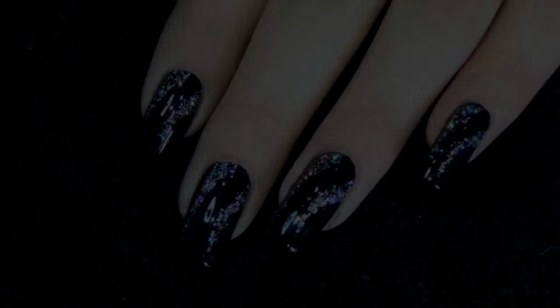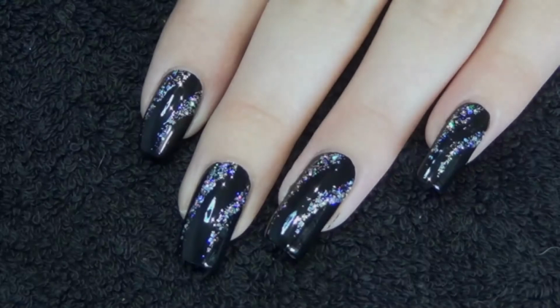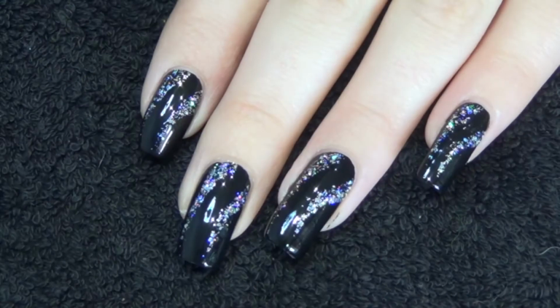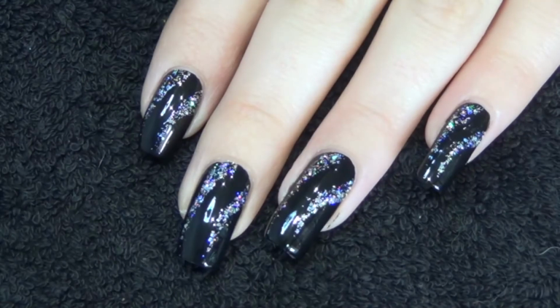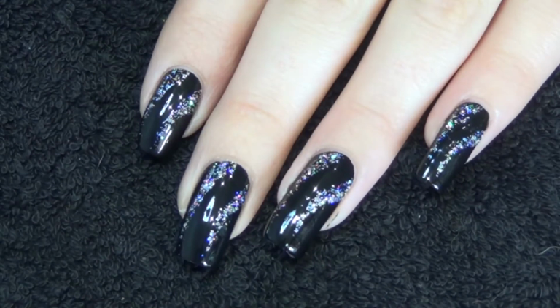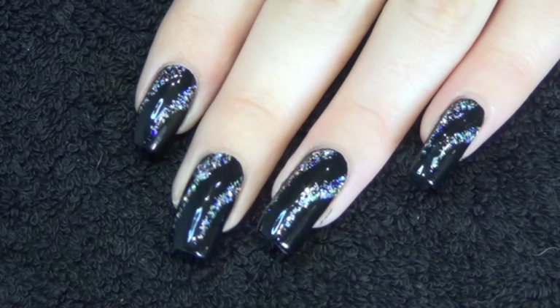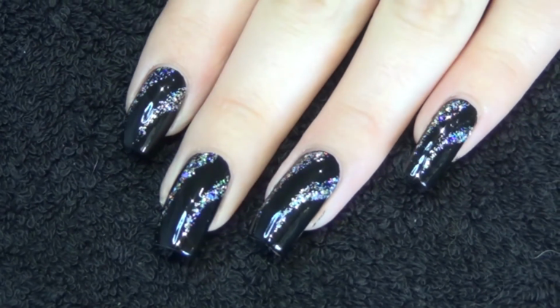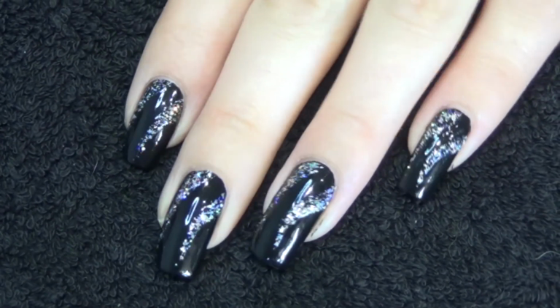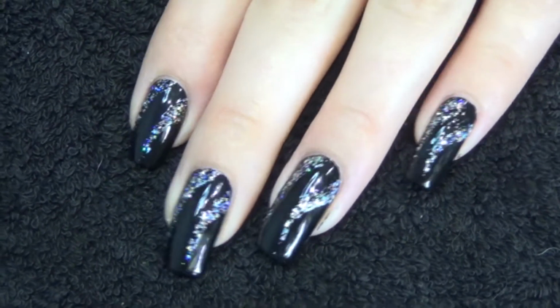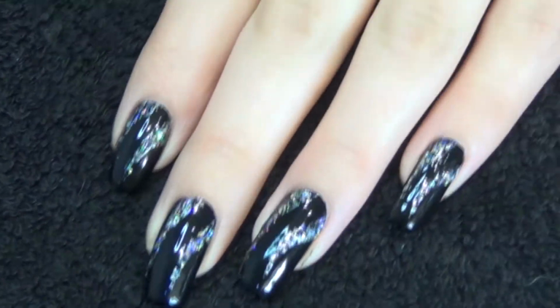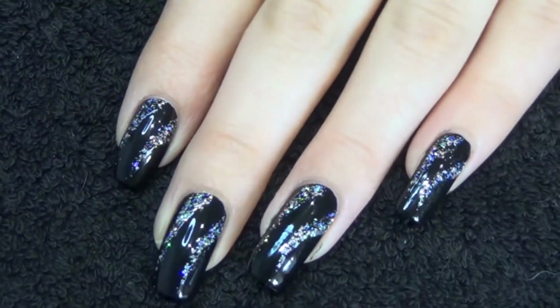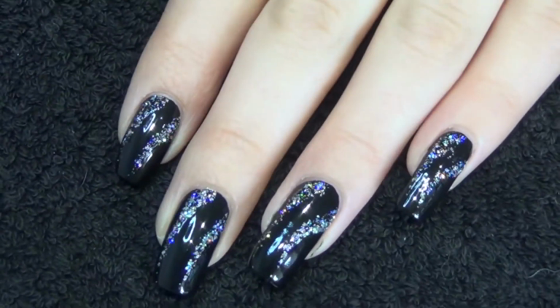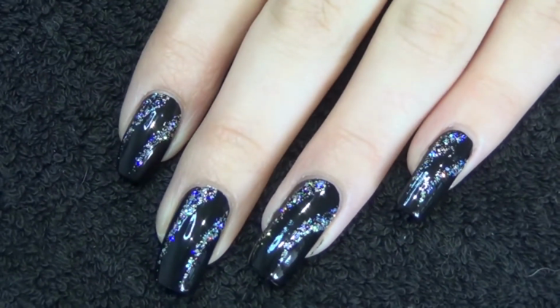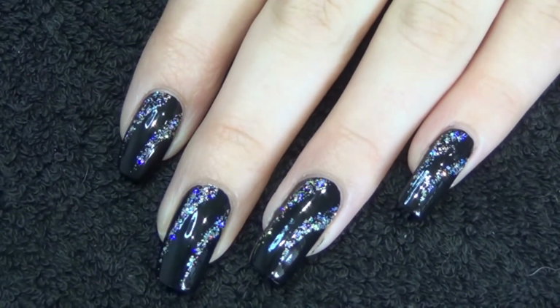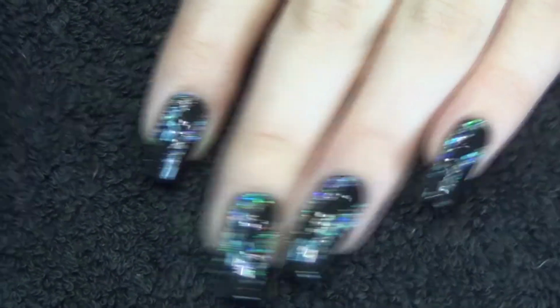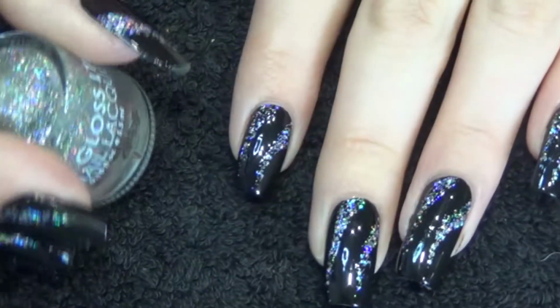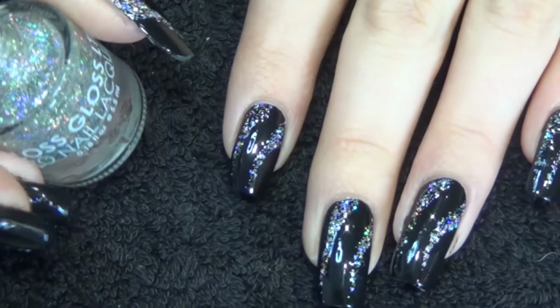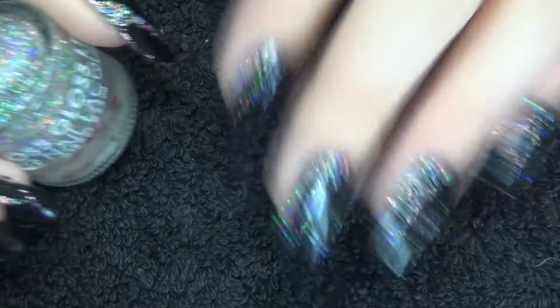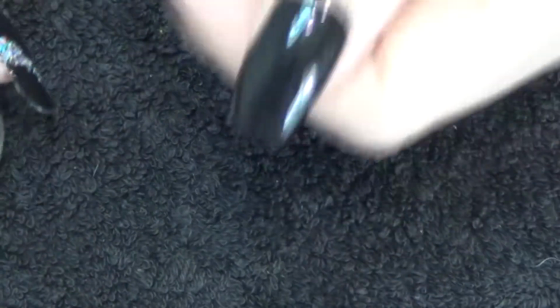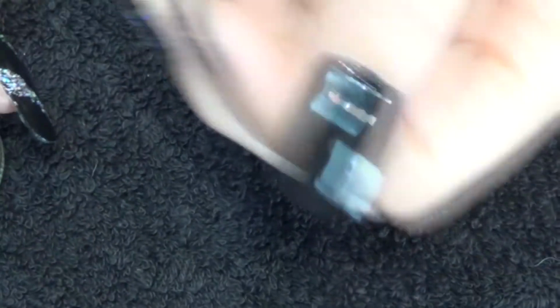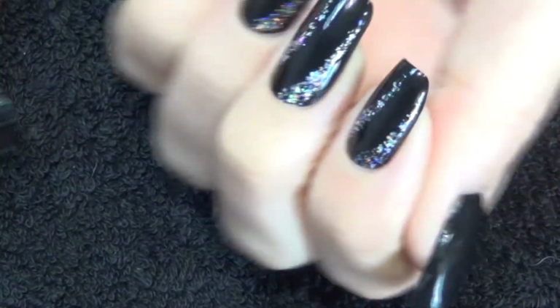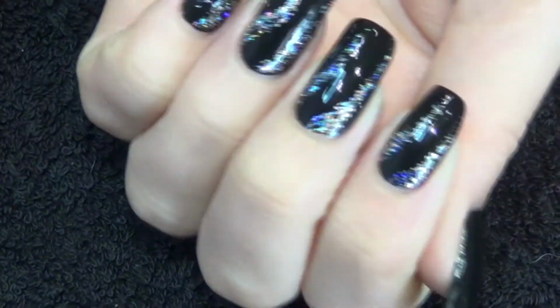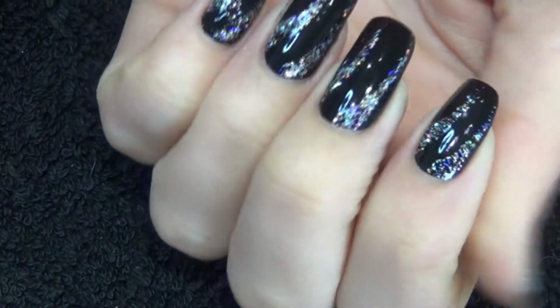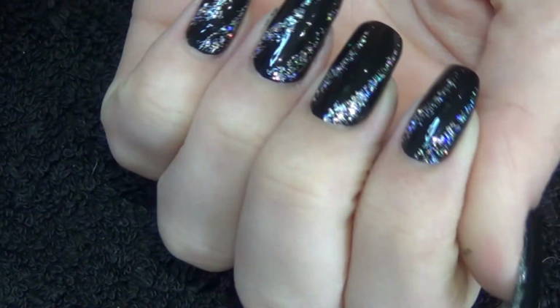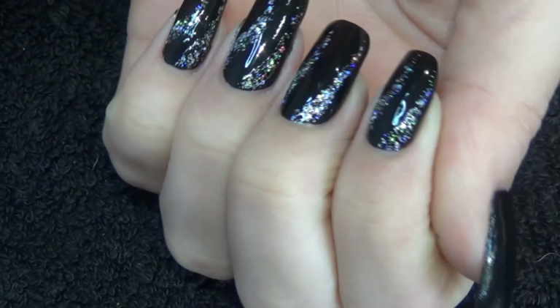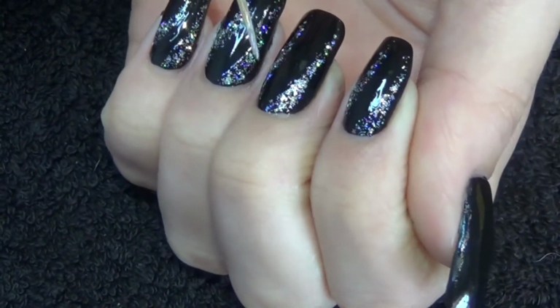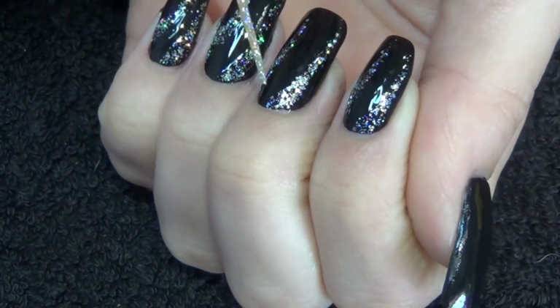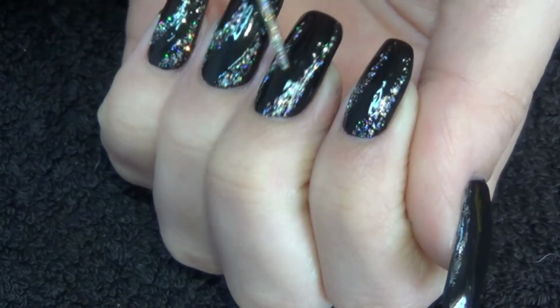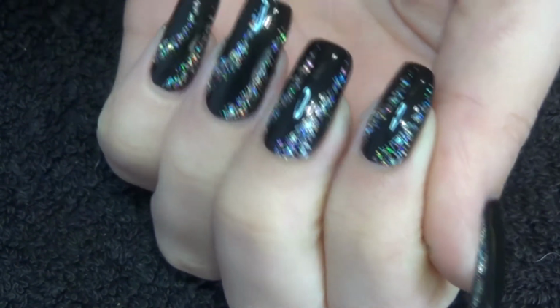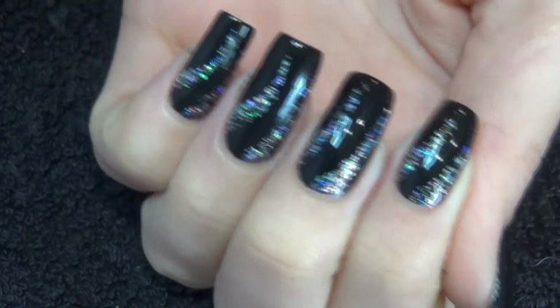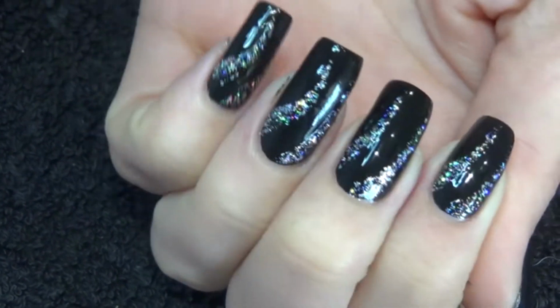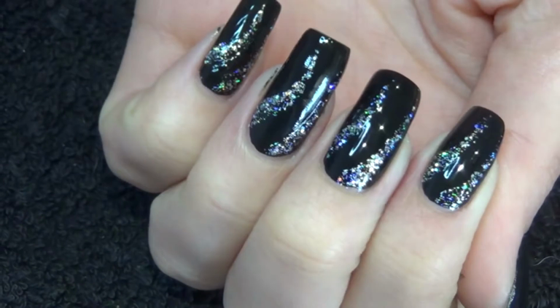Hi guys, so for this week's nail art design I painted my nails black and then going to use this glitter polish with a thin tip brush and as you can see do the two curved lines coming across the nail.